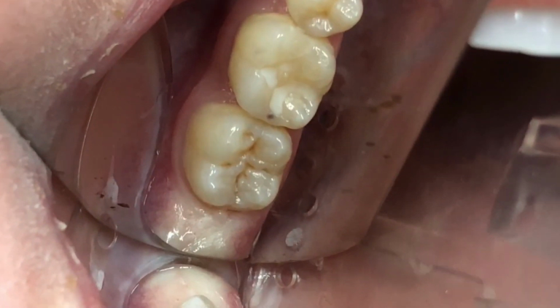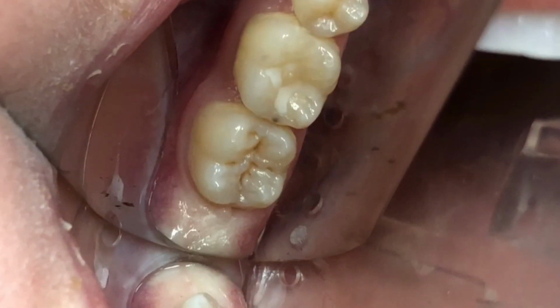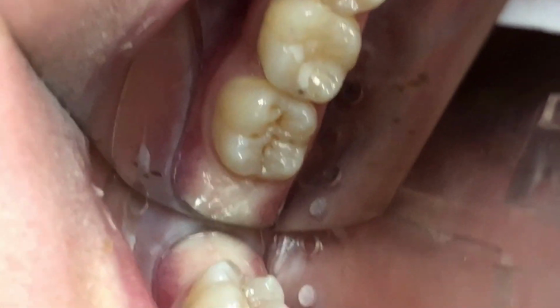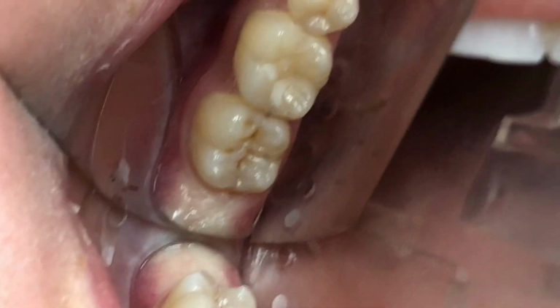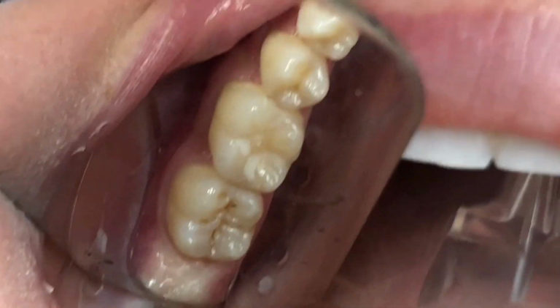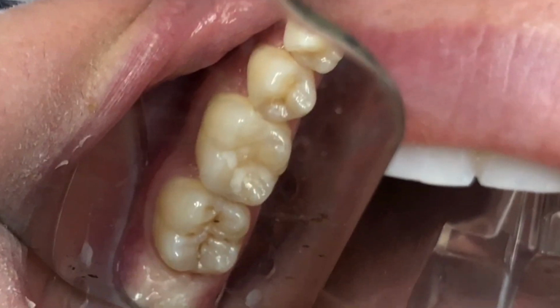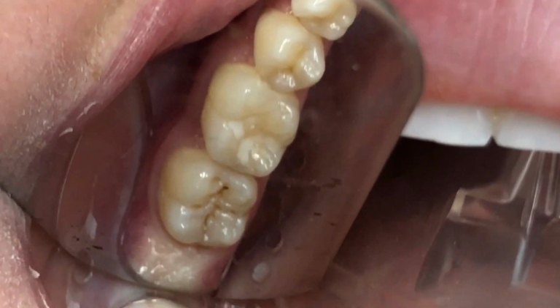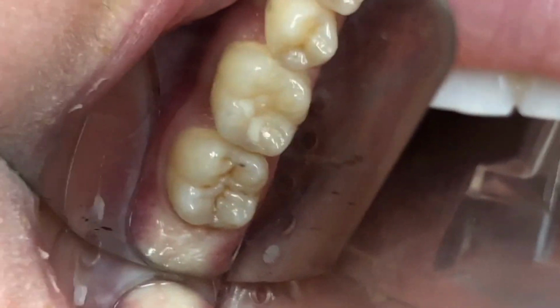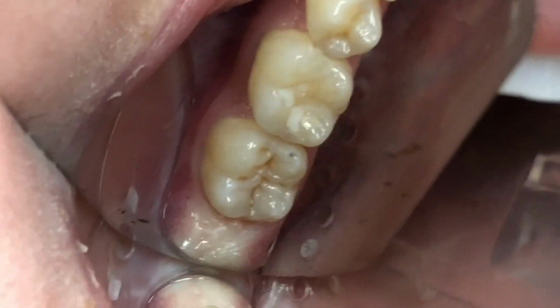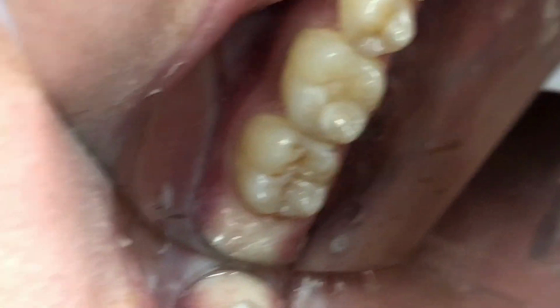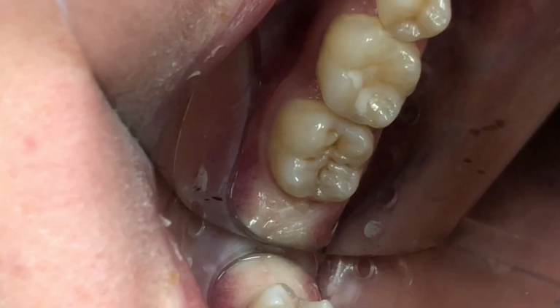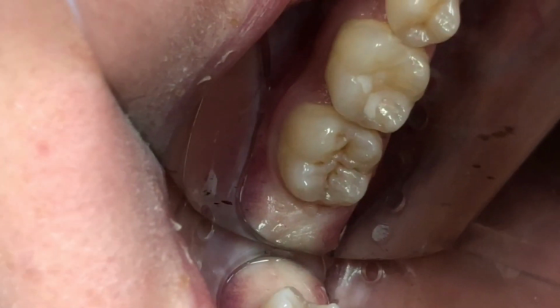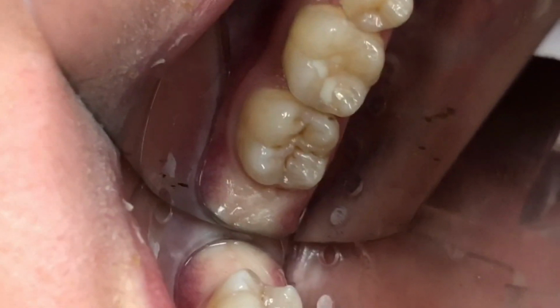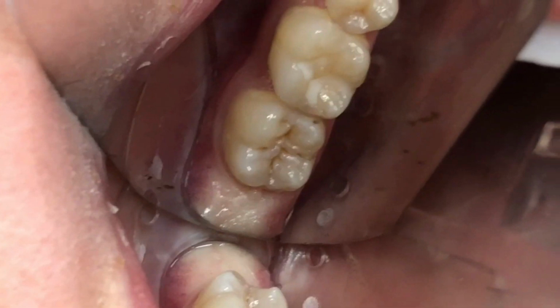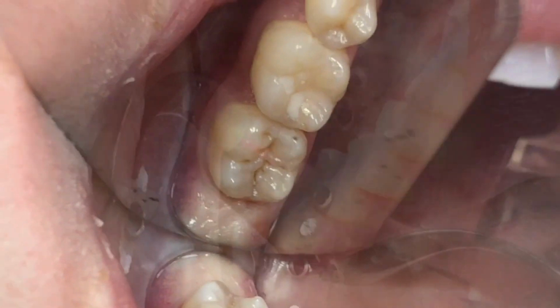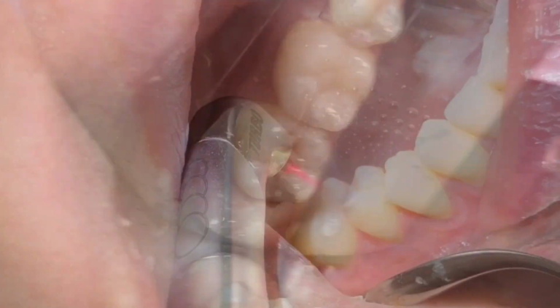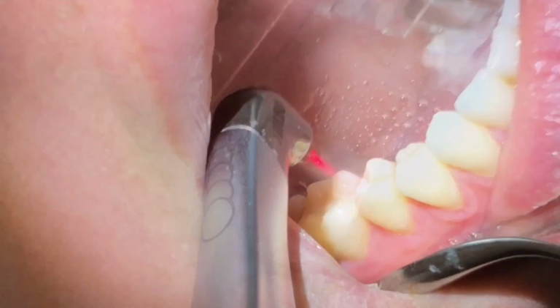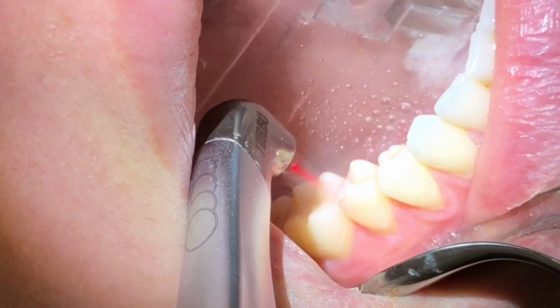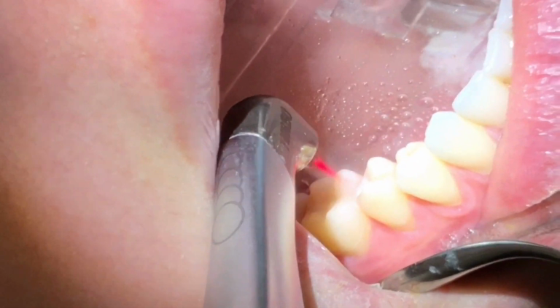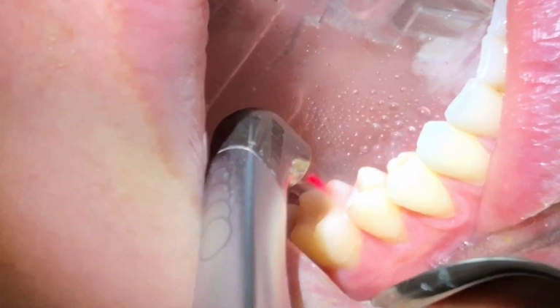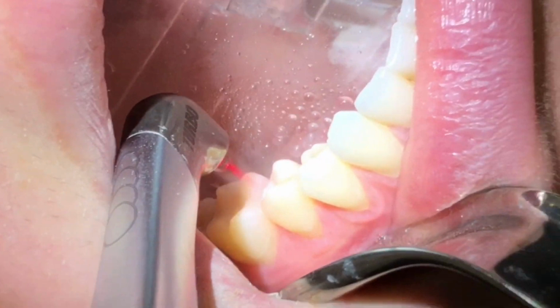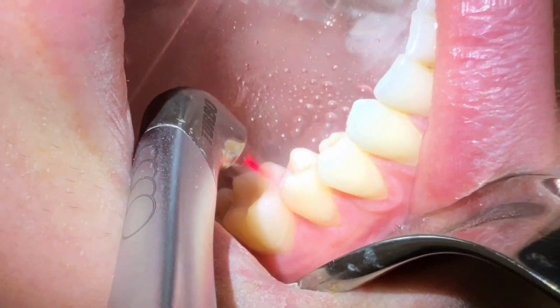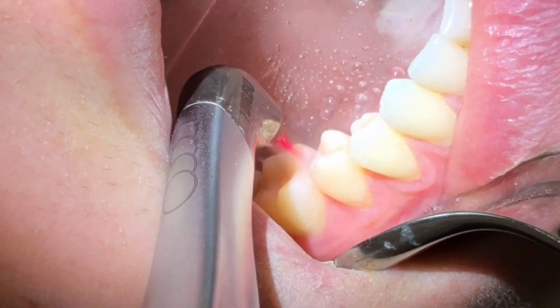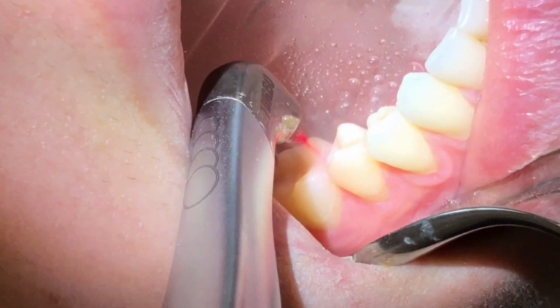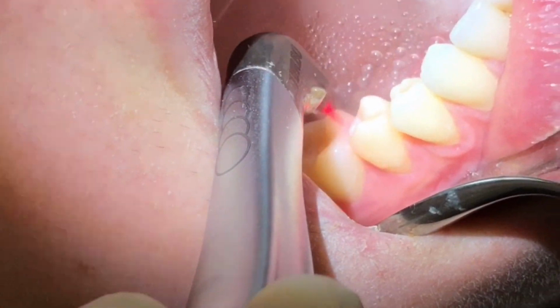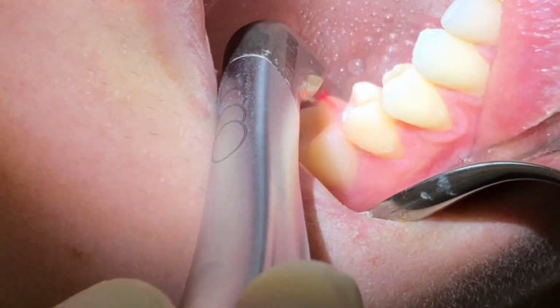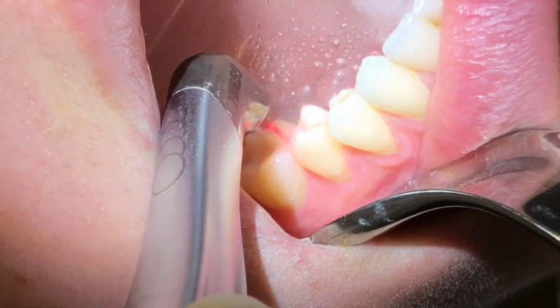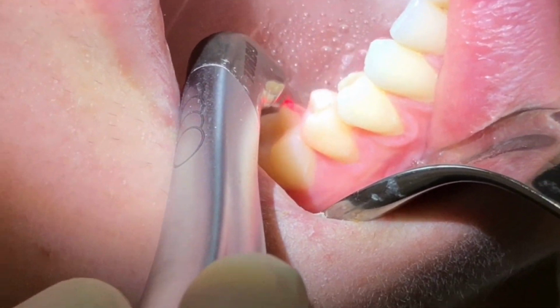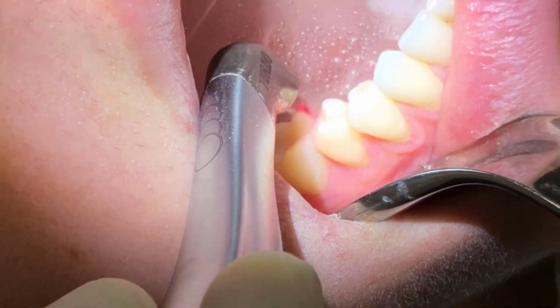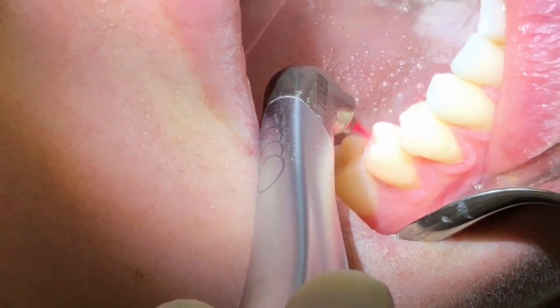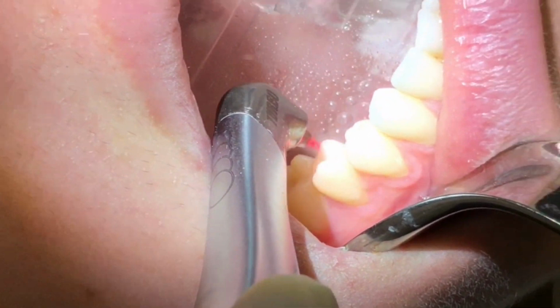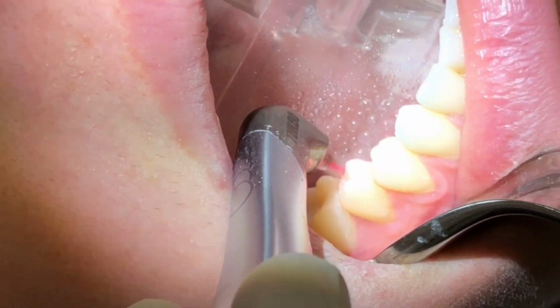On the tooth we also see a lot of pit and fissure caries or decay, so this cavity will be removed just by using the turbo handpiece.